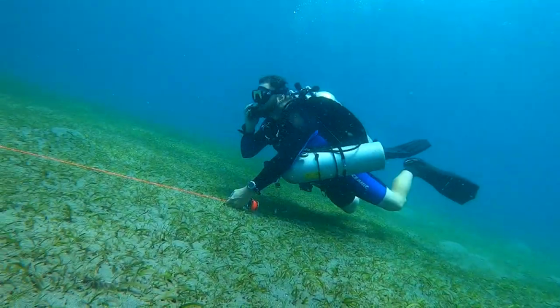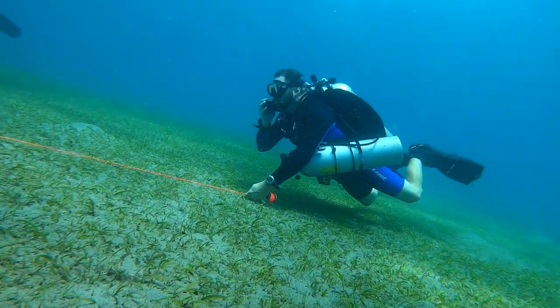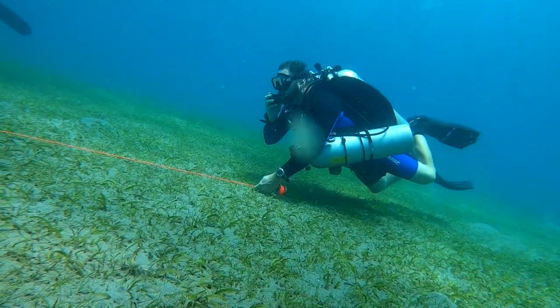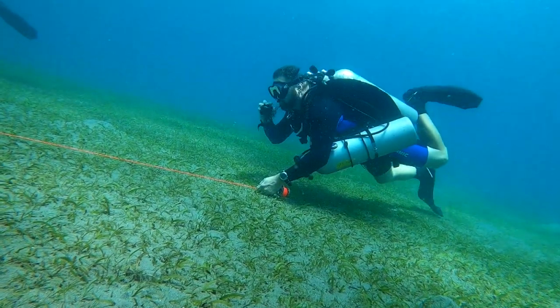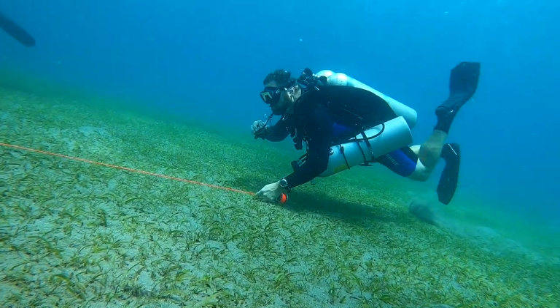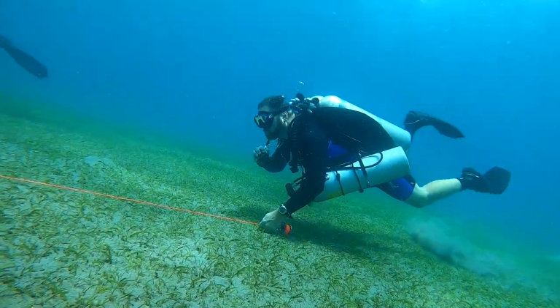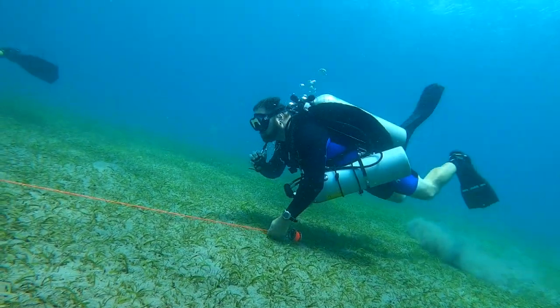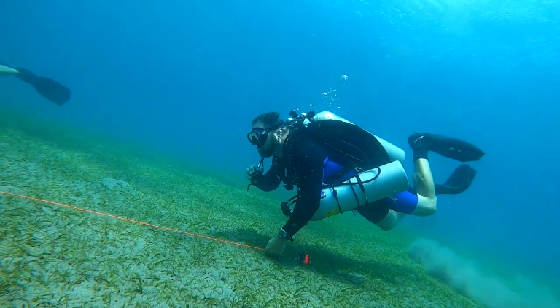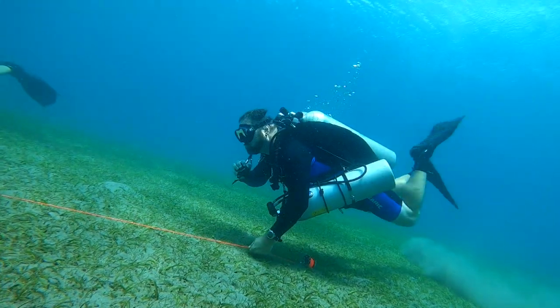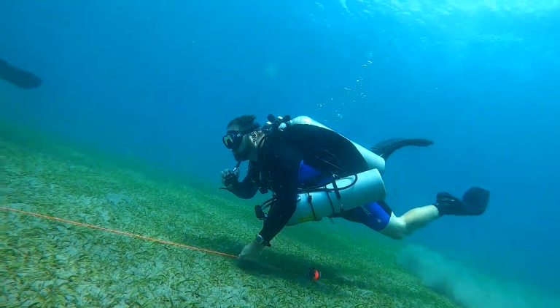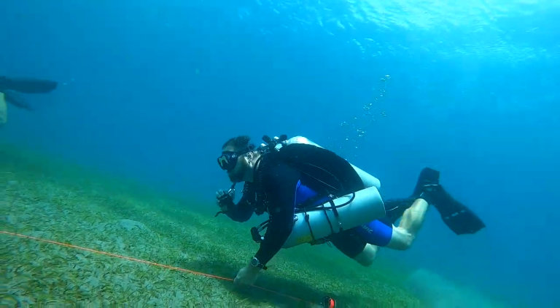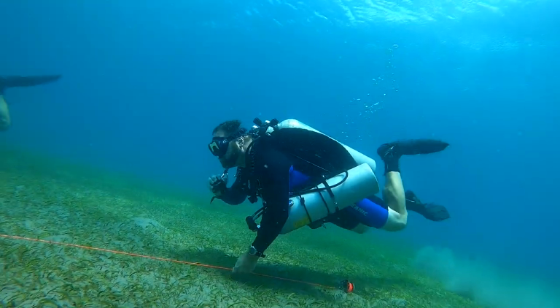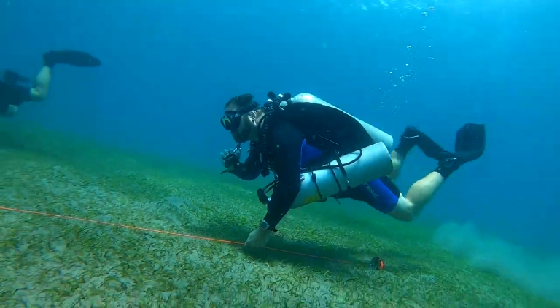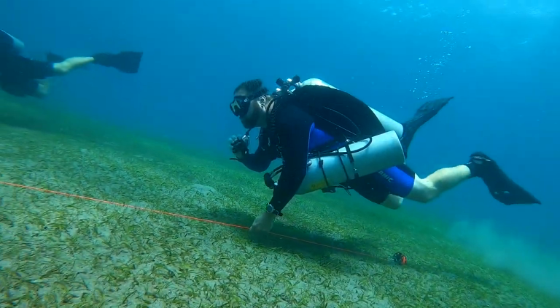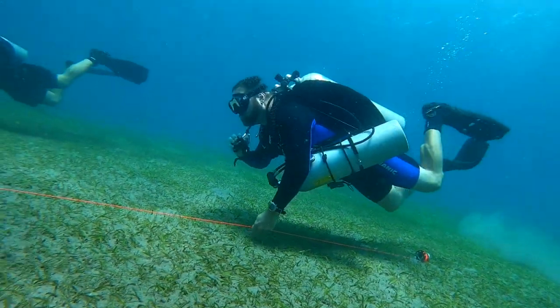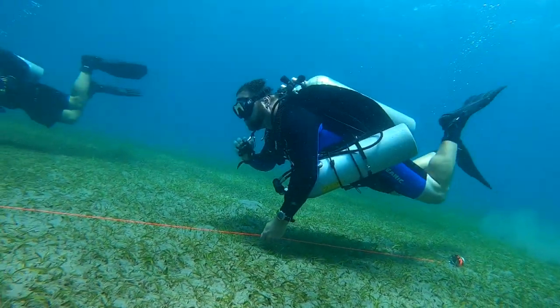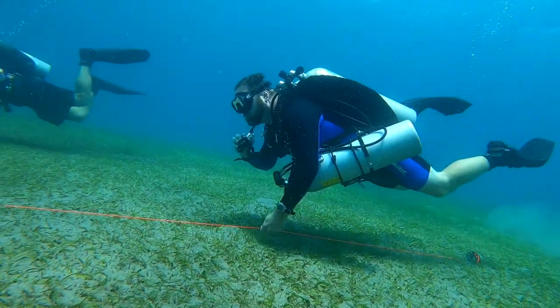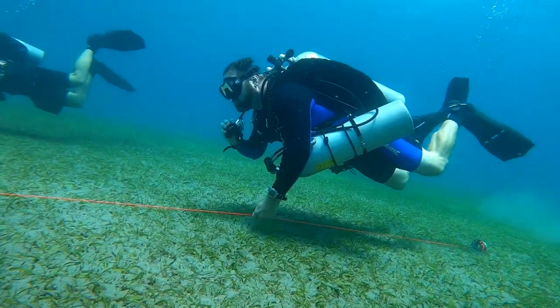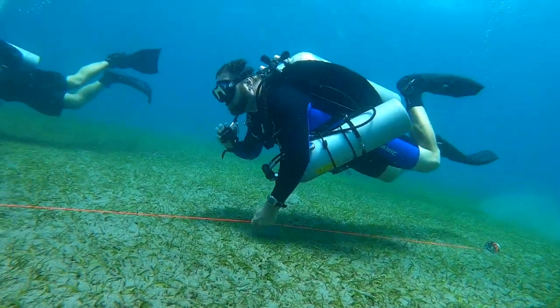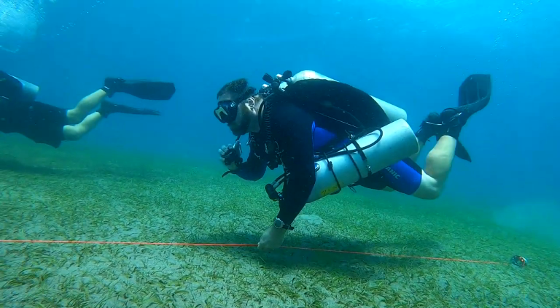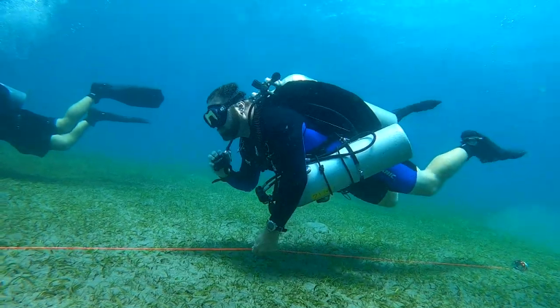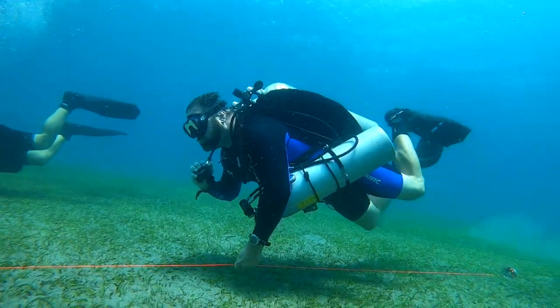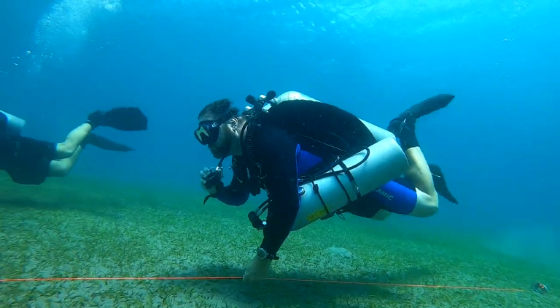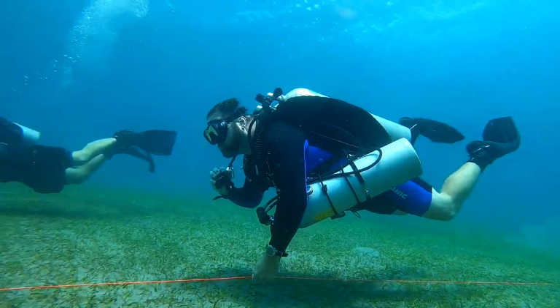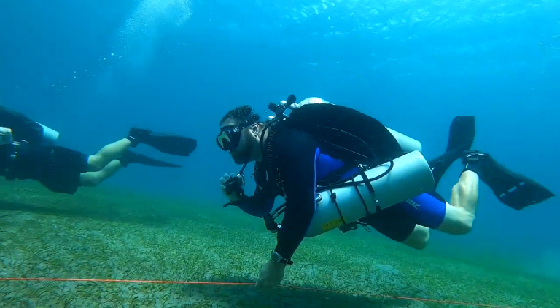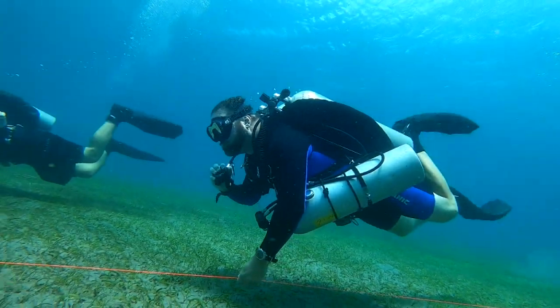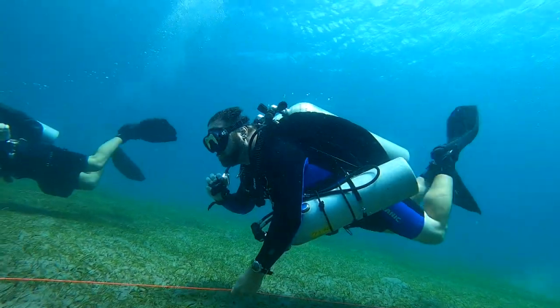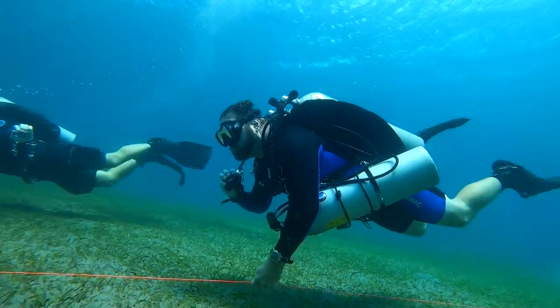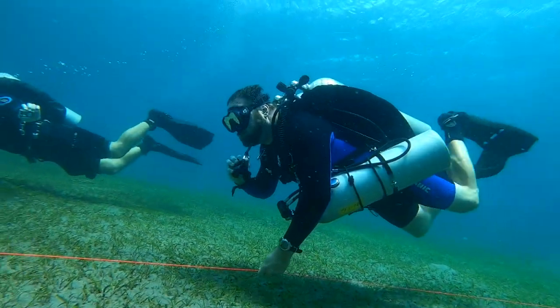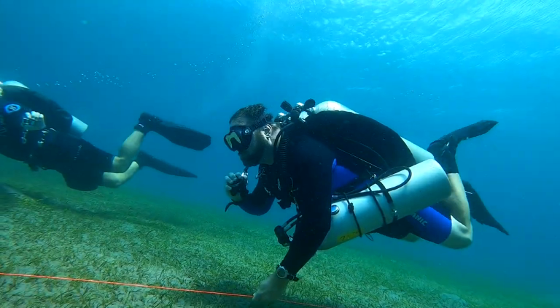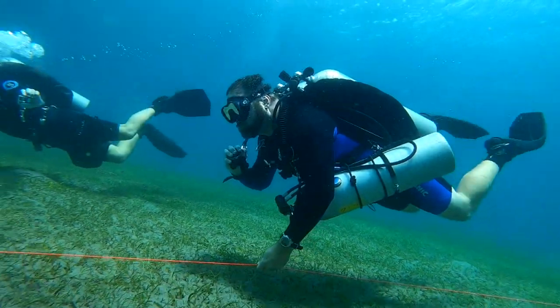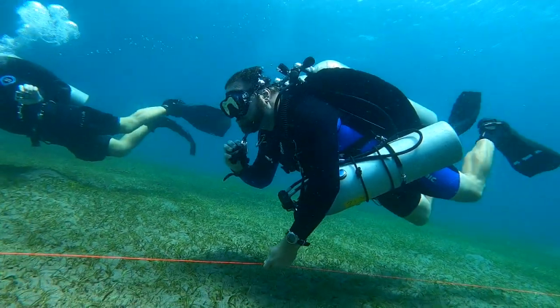Here I am practicing a 15-meter no-air swim, where we simulate the need to swim up to 15 meters away to get additional breathing gas. It was not easy, but I did it on the first try.